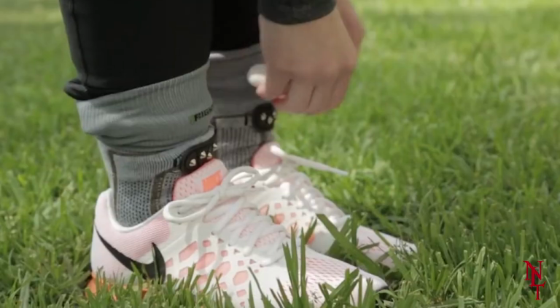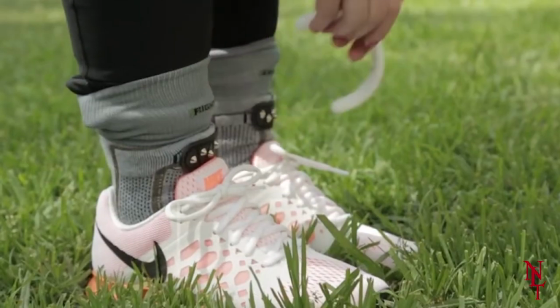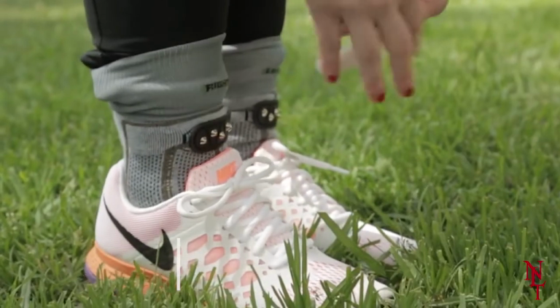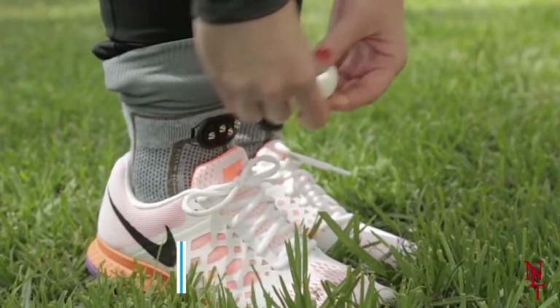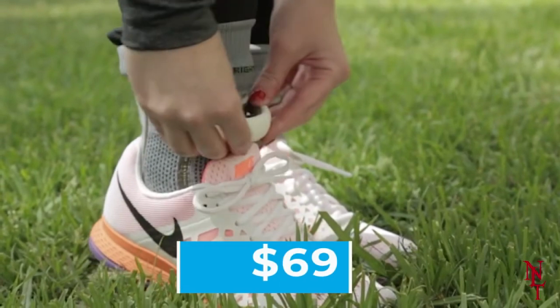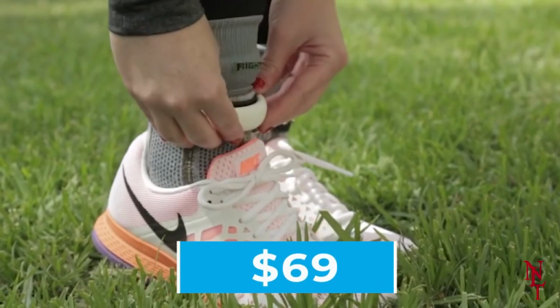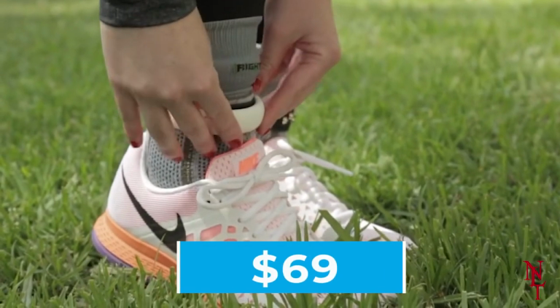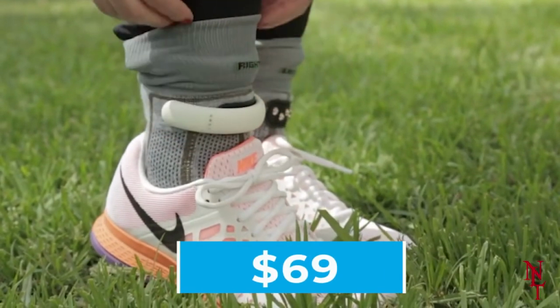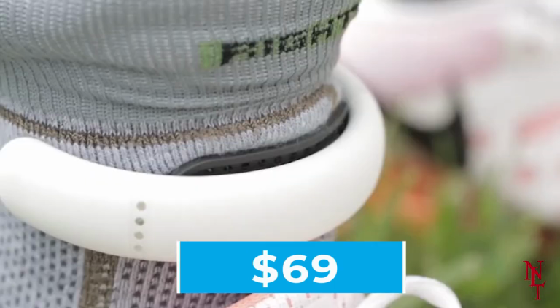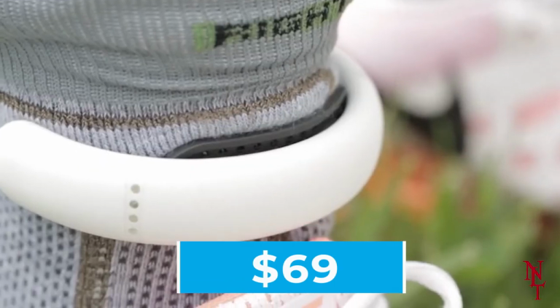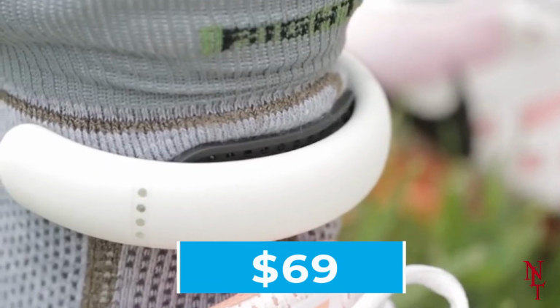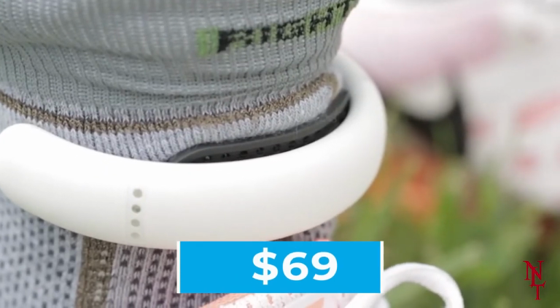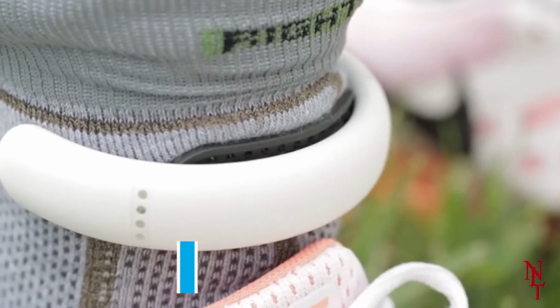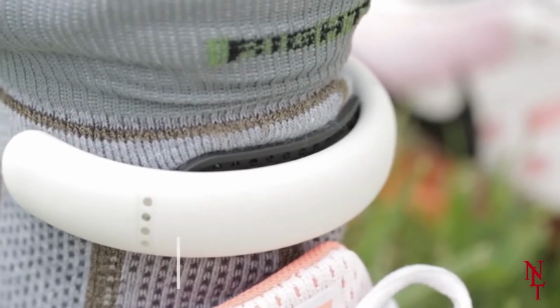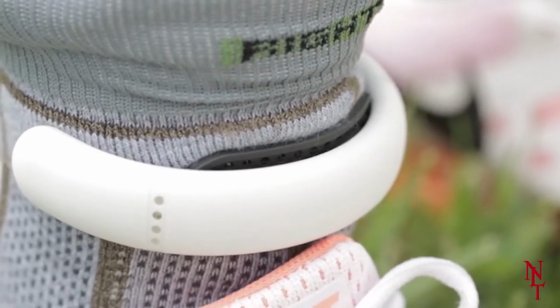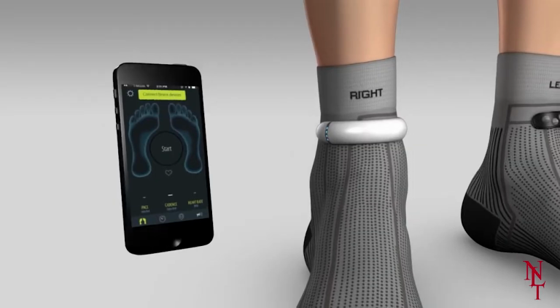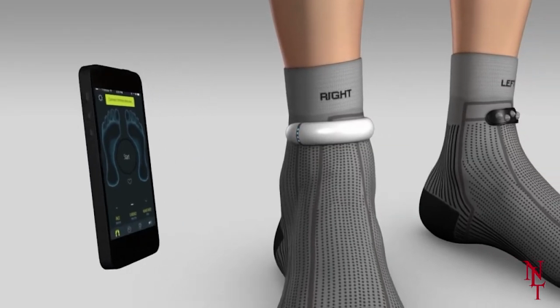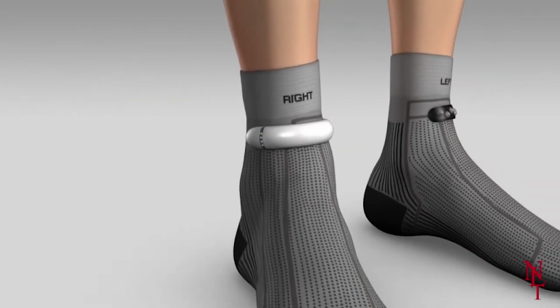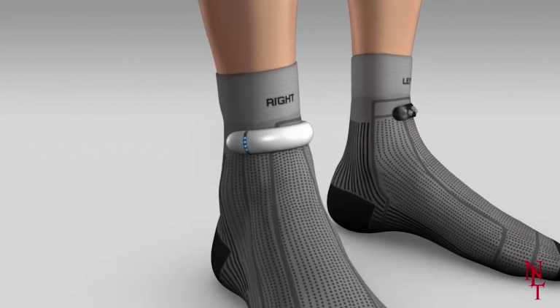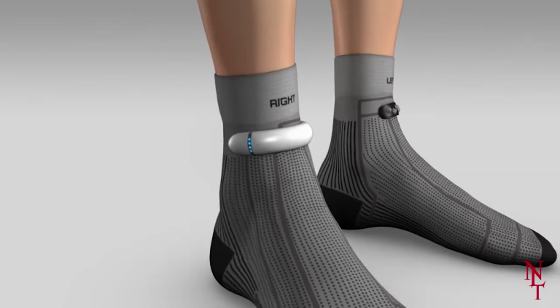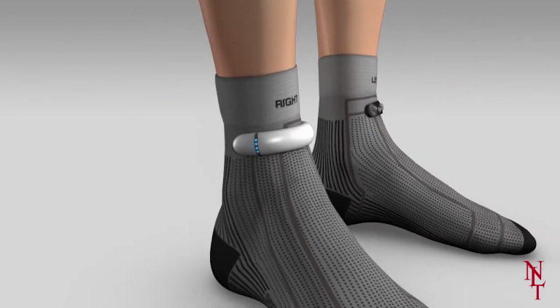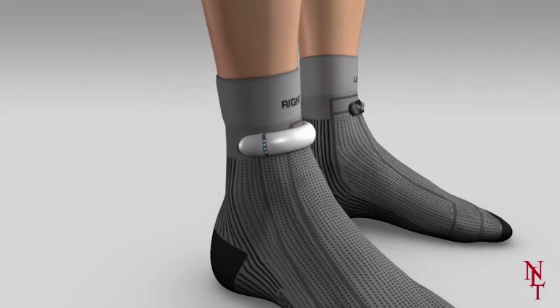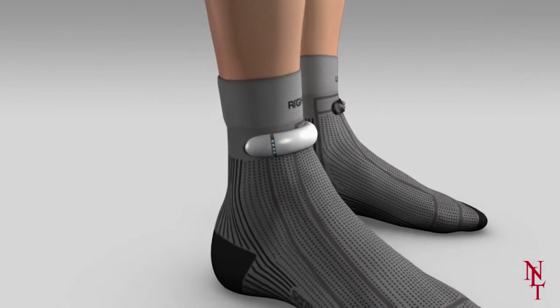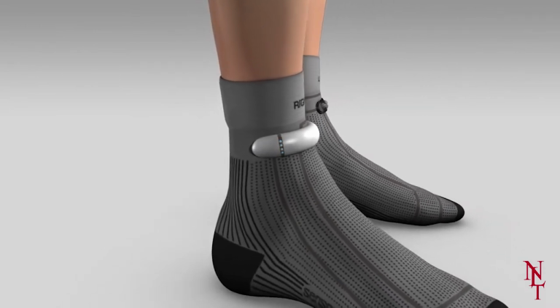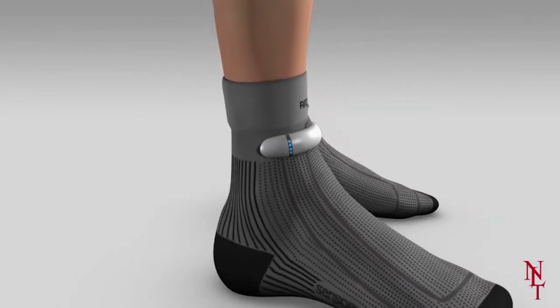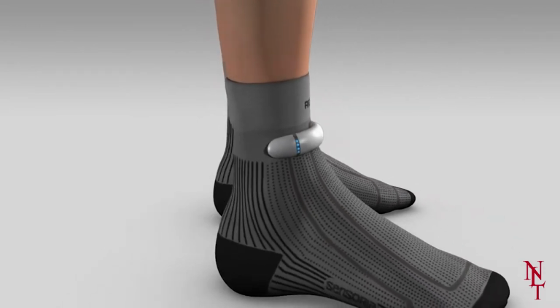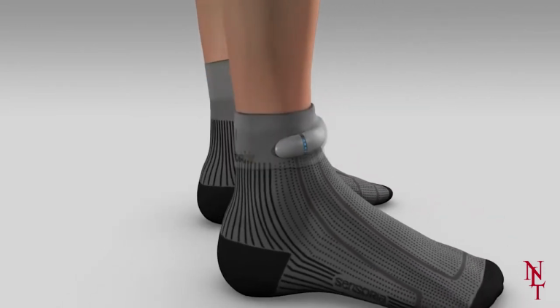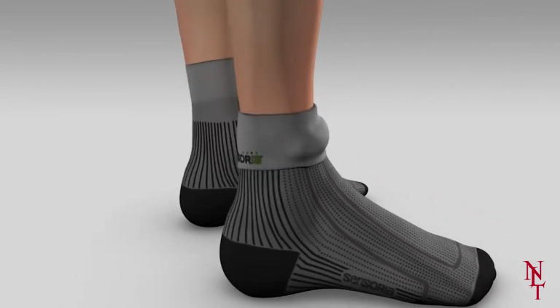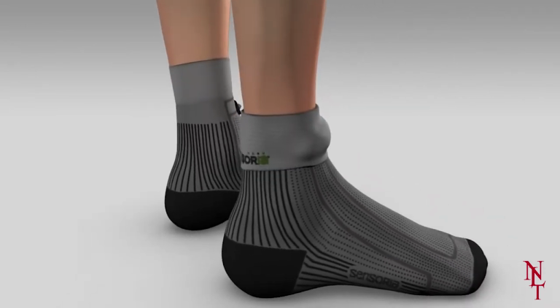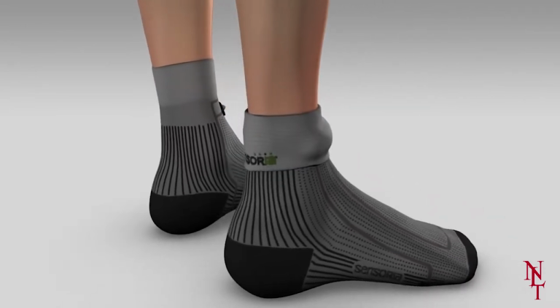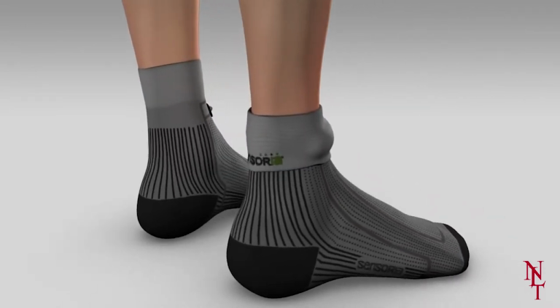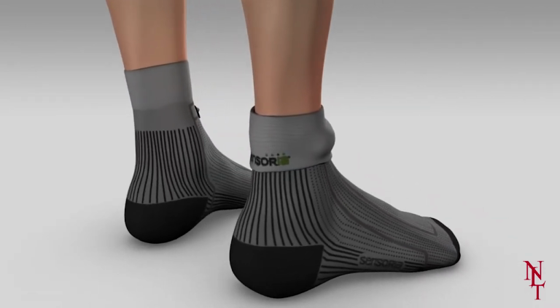One pair of these socks runs for $69, which may be more expensive than your typical running sock. But if you factor in all the money saved from visiting doctors and physical therapists due to running injuries, you're really saving a fortune.